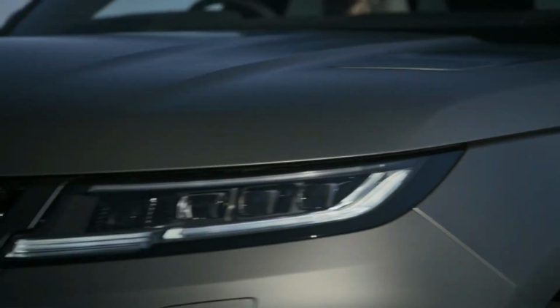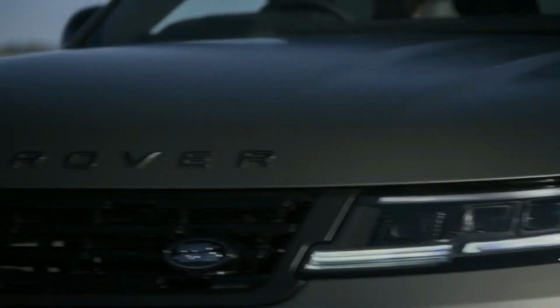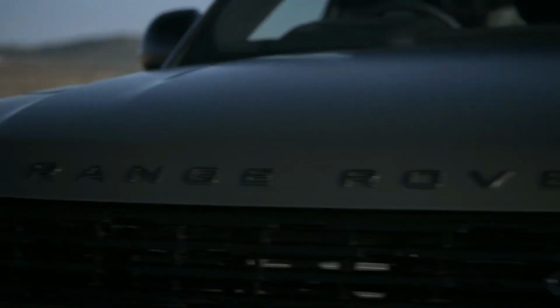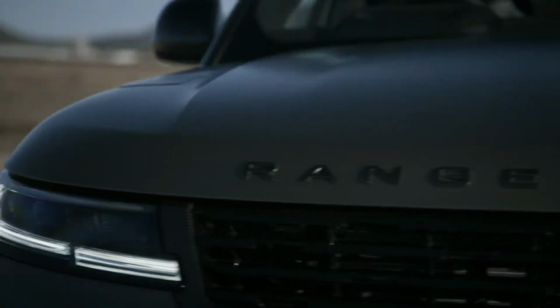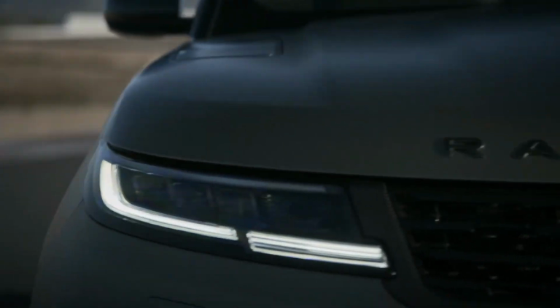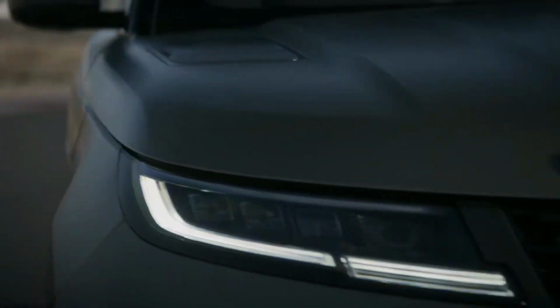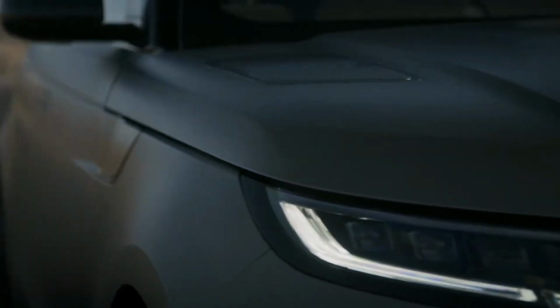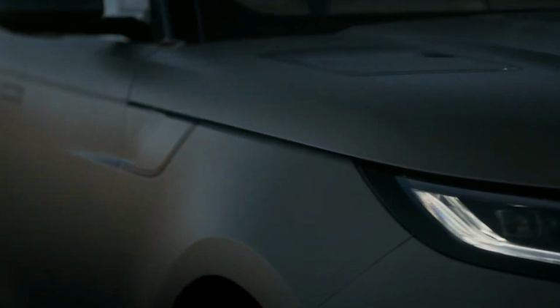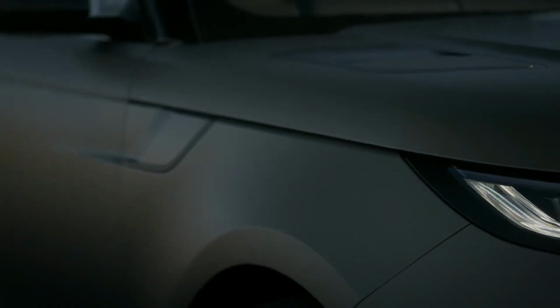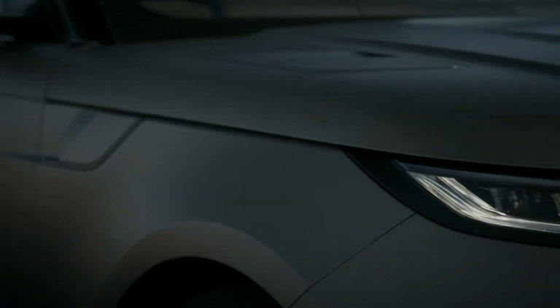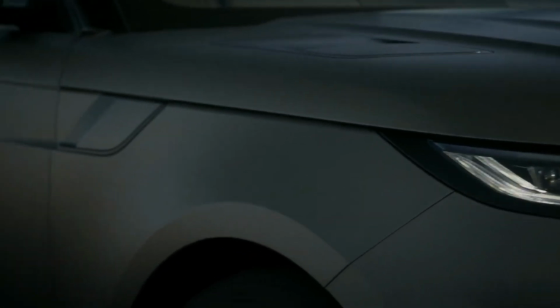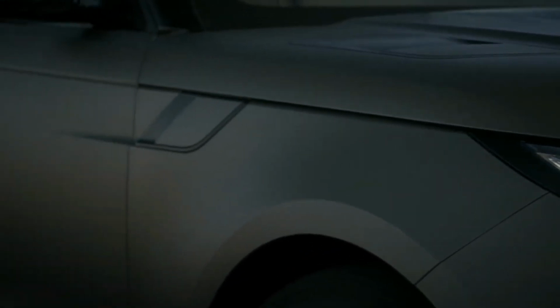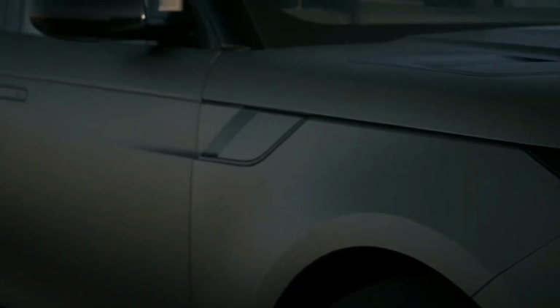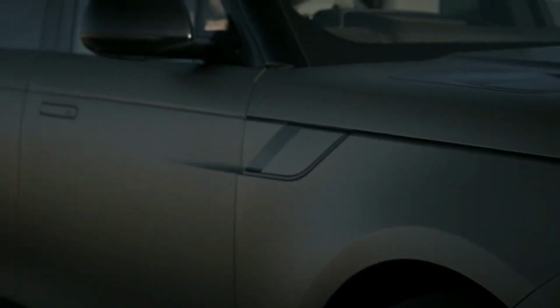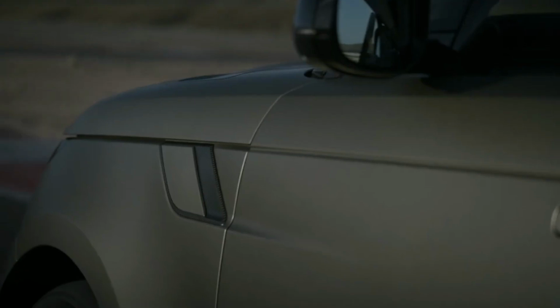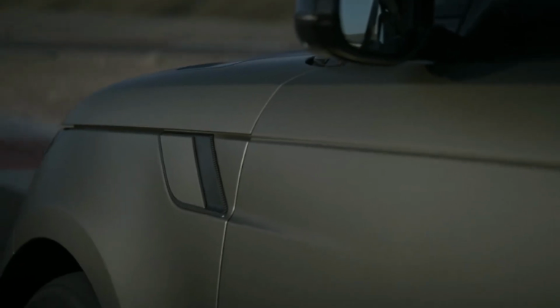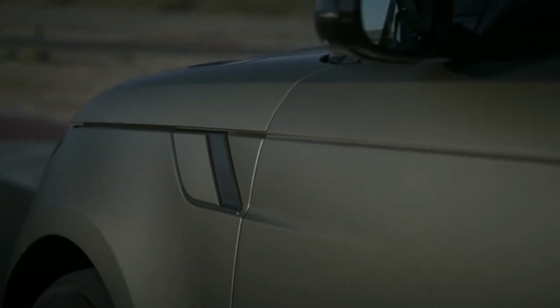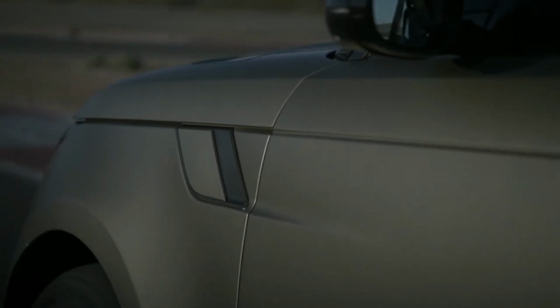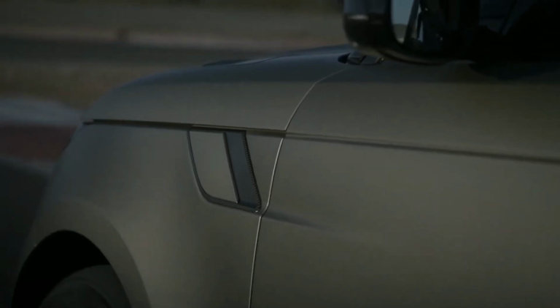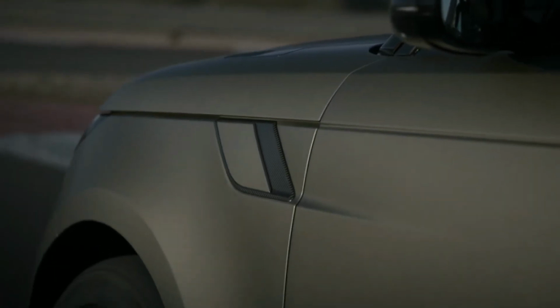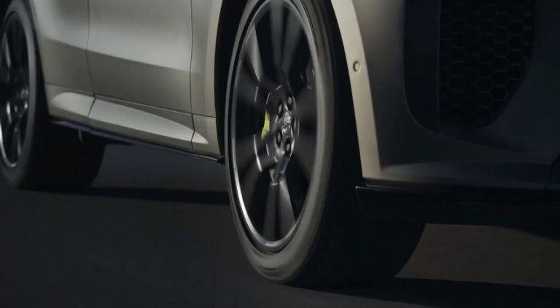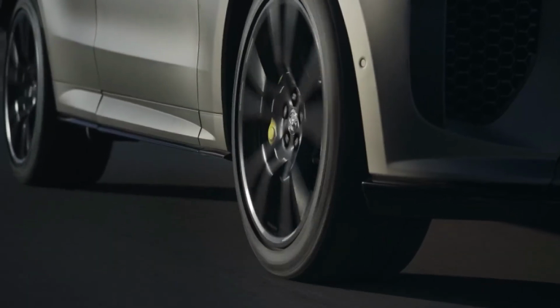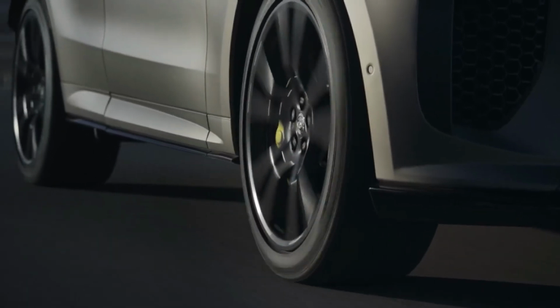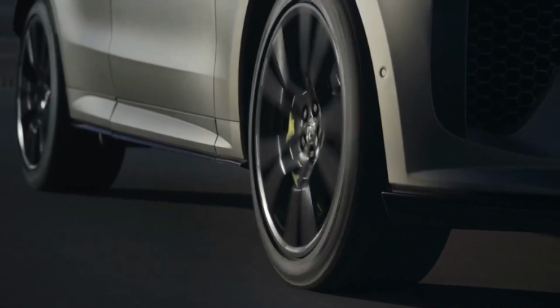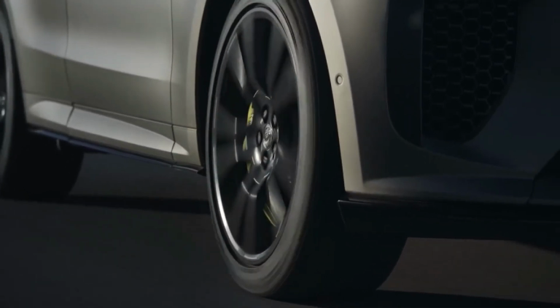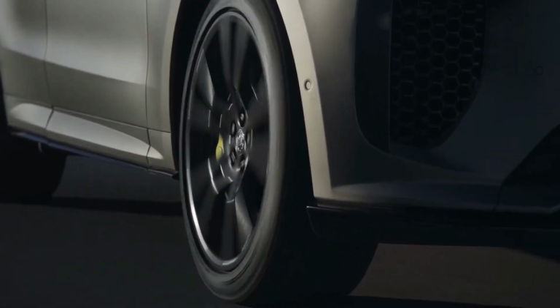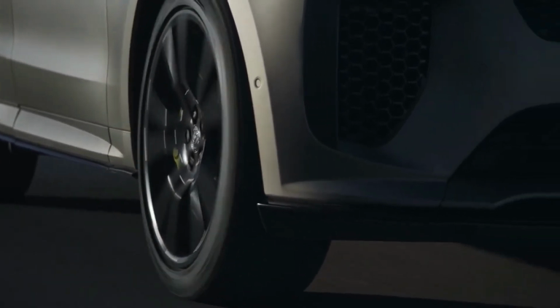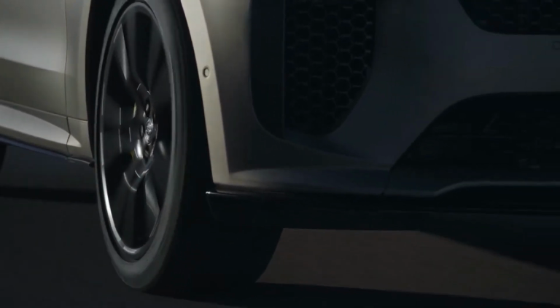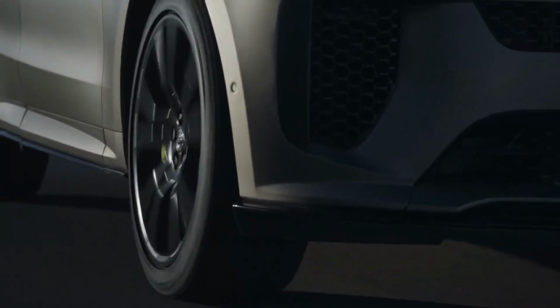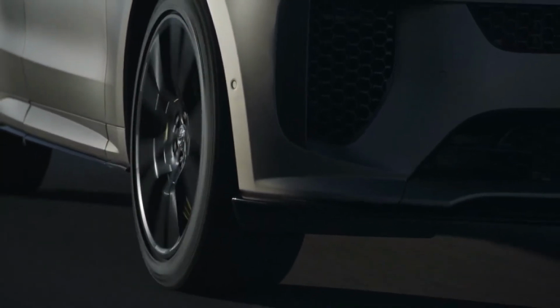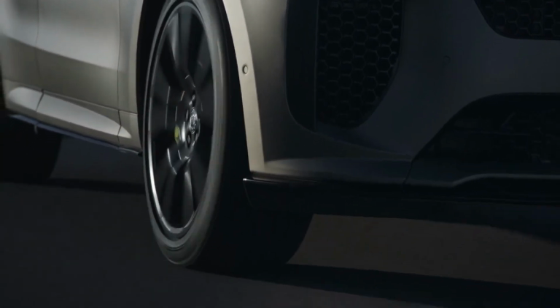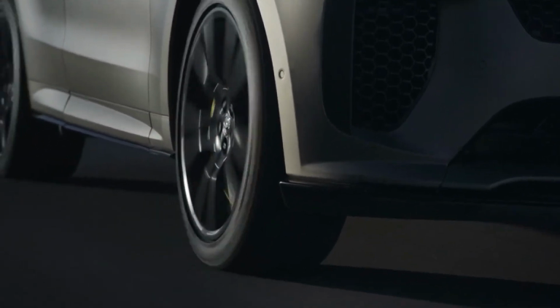Now, Land Rover has announced the 2024 Range Rover Sport SV as its new performance flagship, which is even more powerful than the previous SVR. In fact, it is the most powerful and dynamic Range Rover Sport model ever produced.